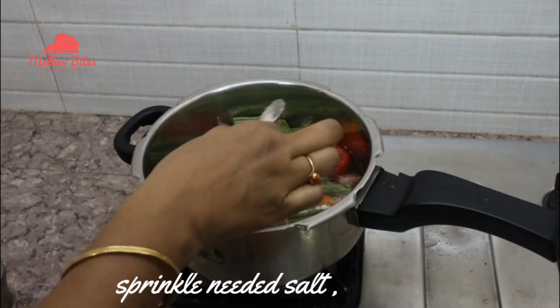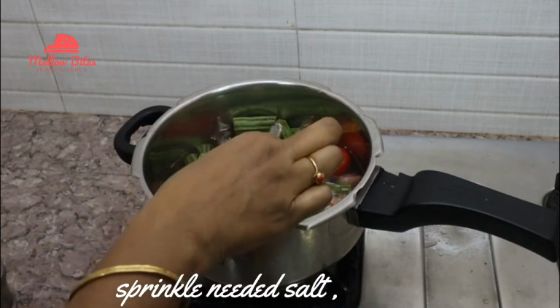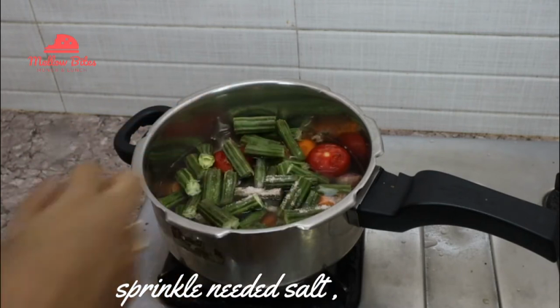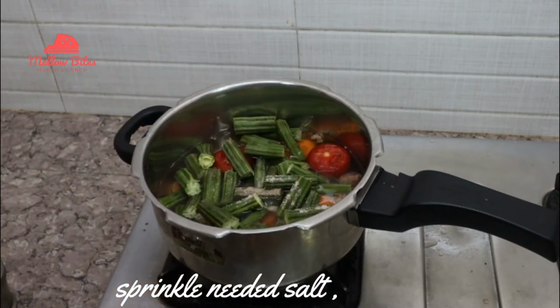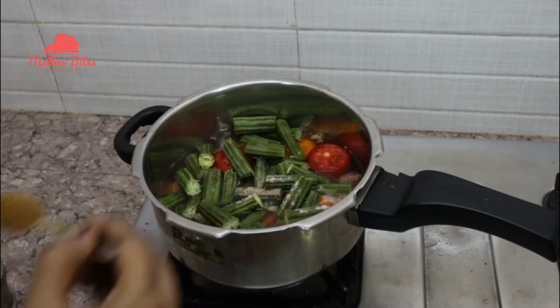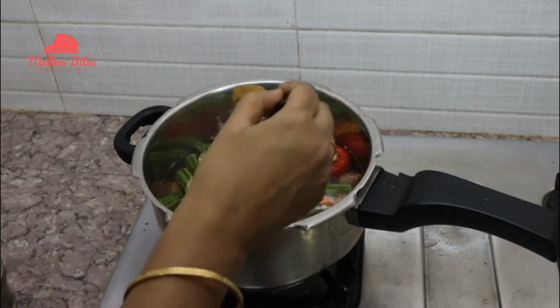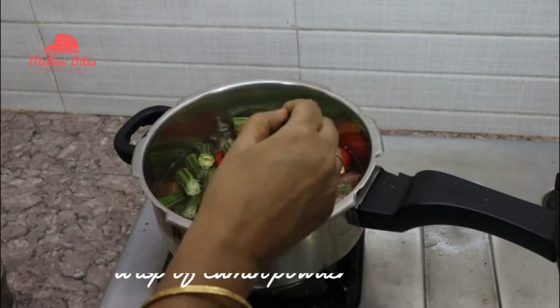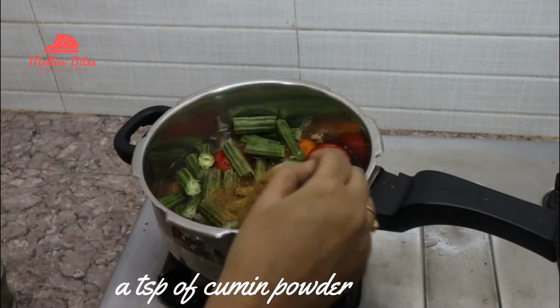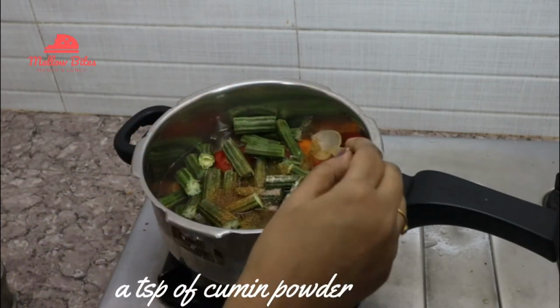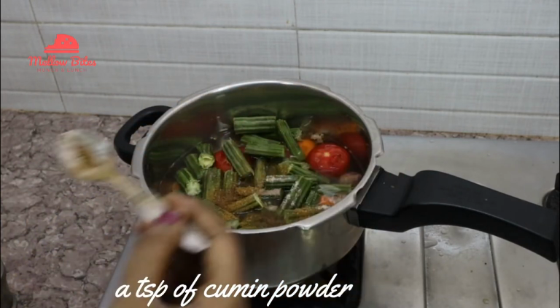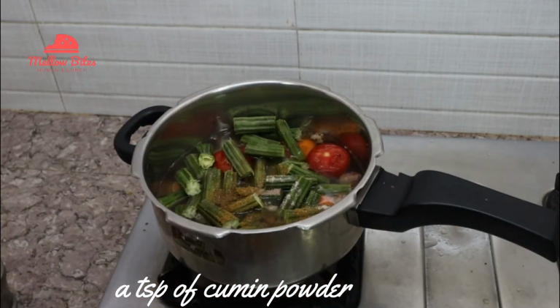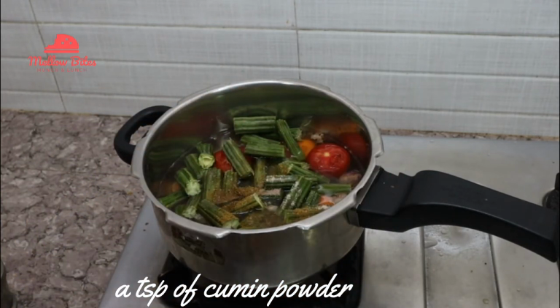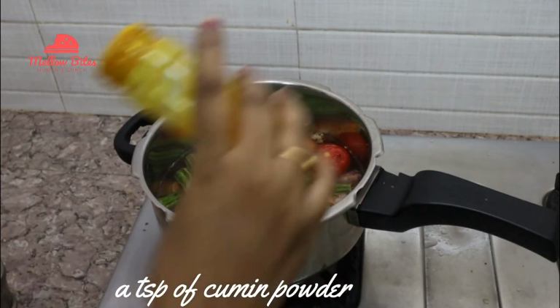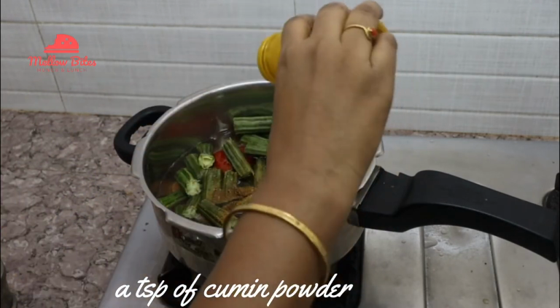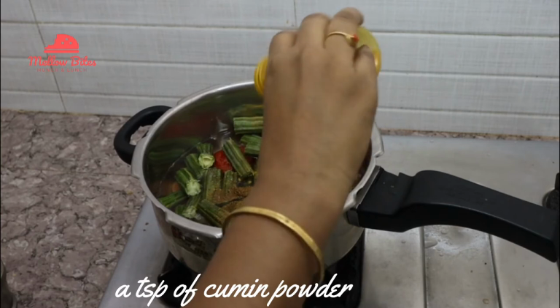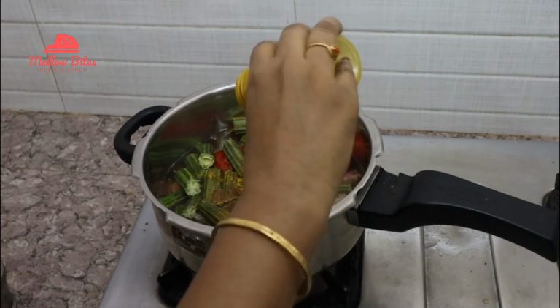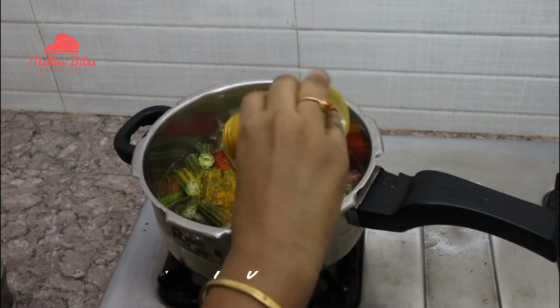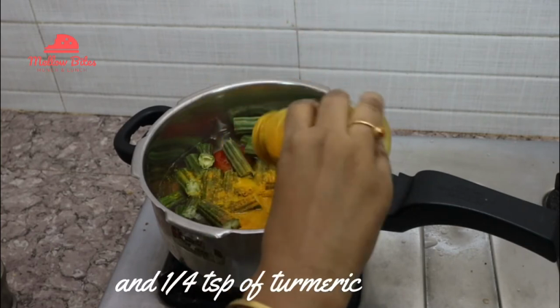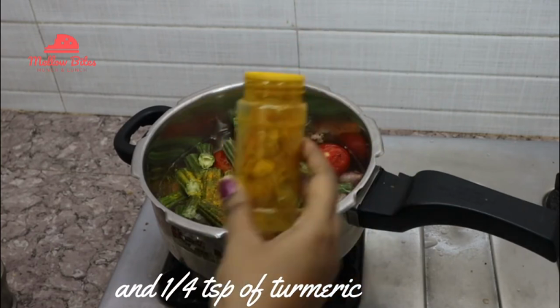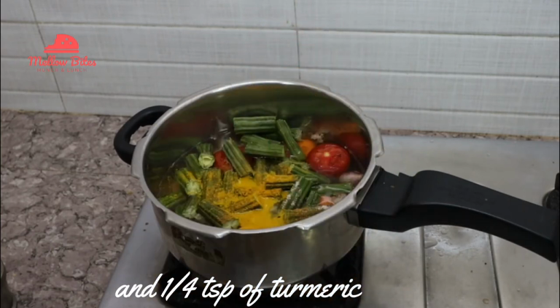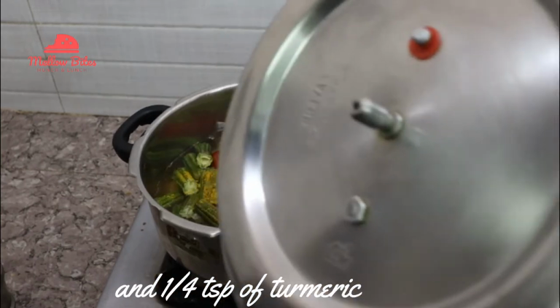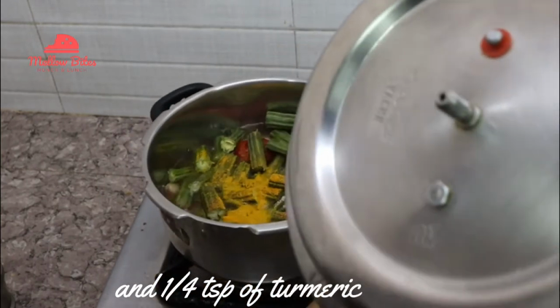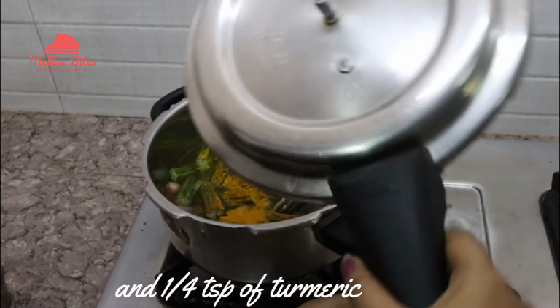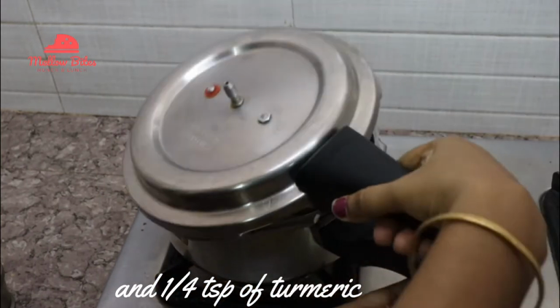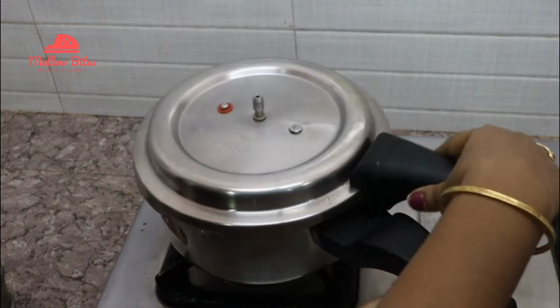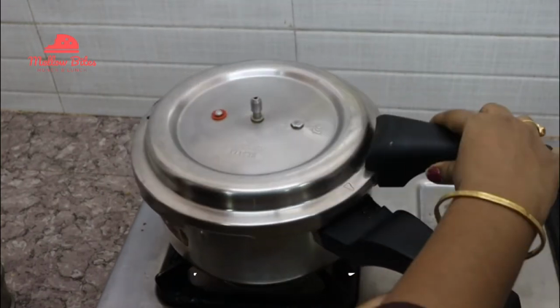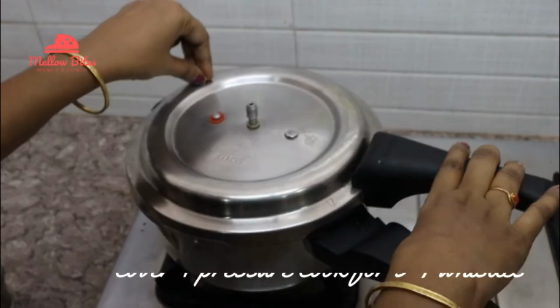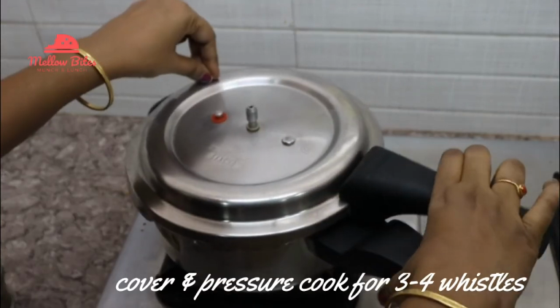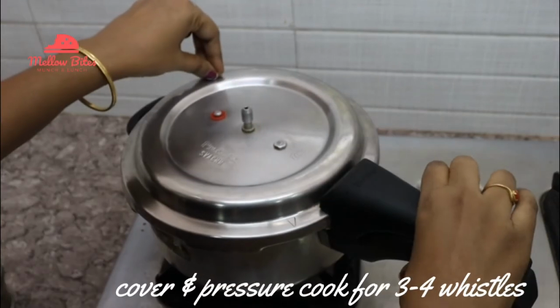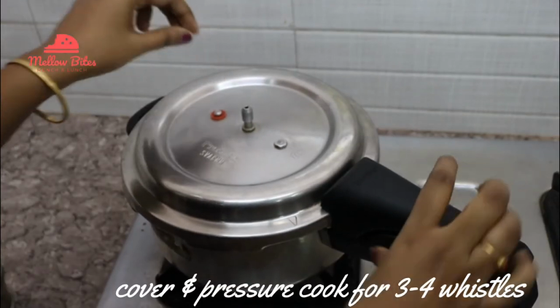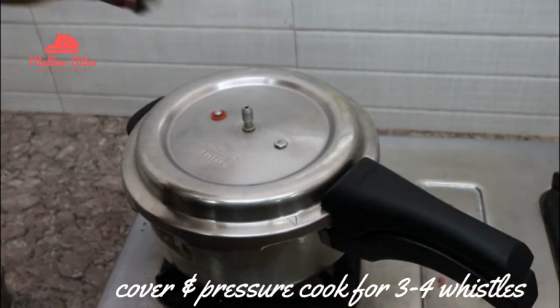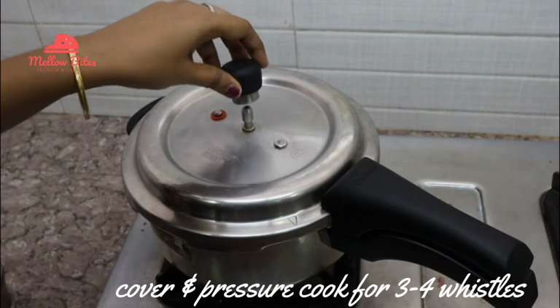Add in some salt, one teaspoon of cumin powder, one fourth teaspoon of turmeric, and pressure cook that for three to four whistles.